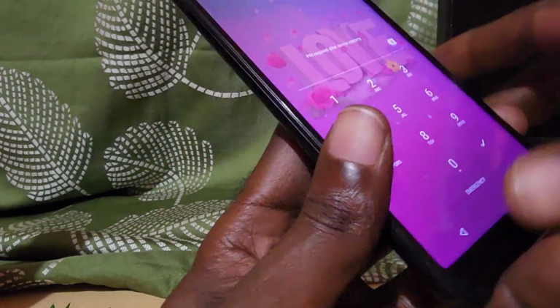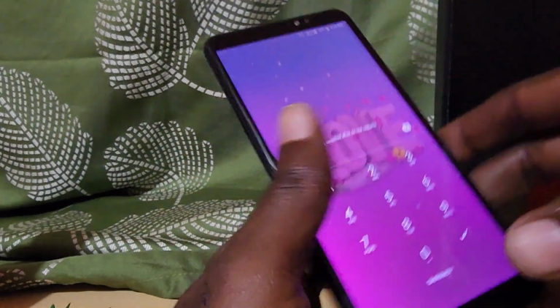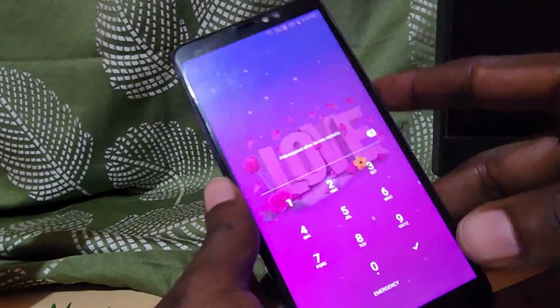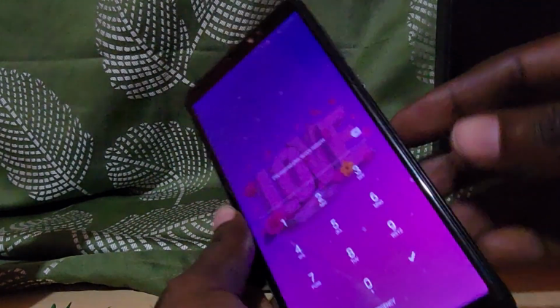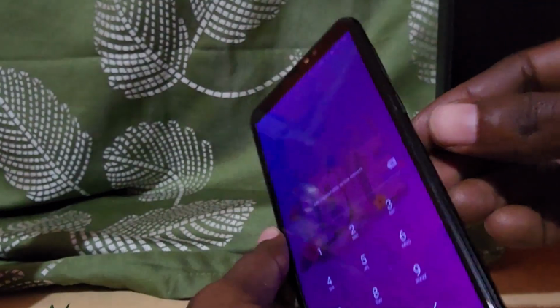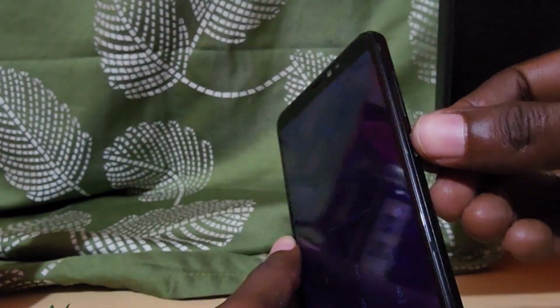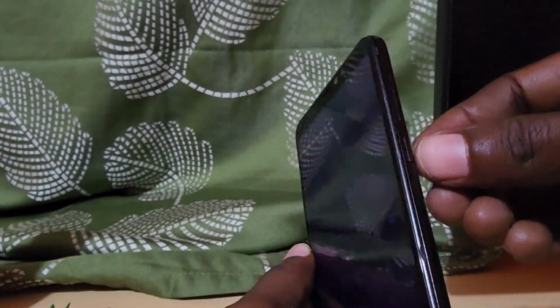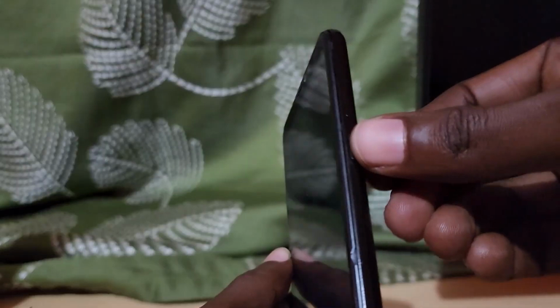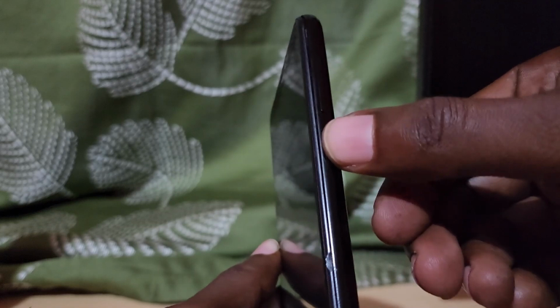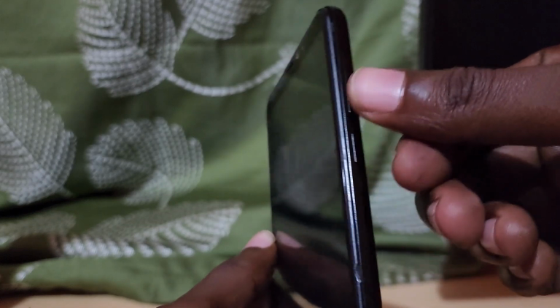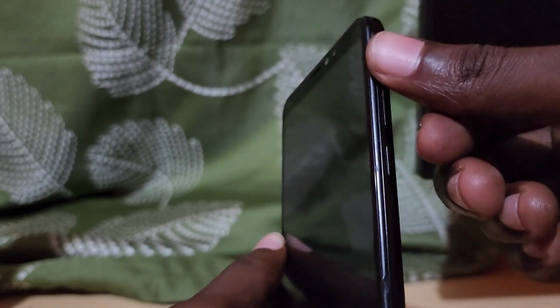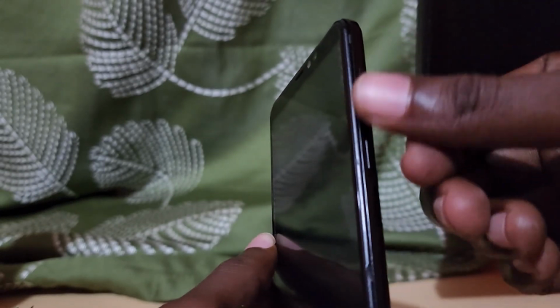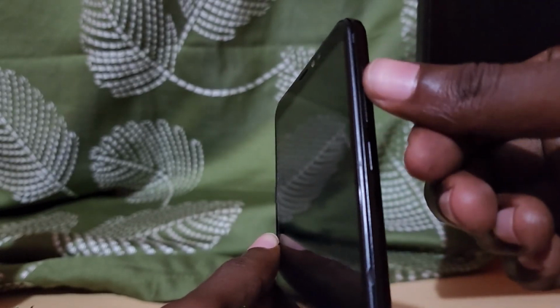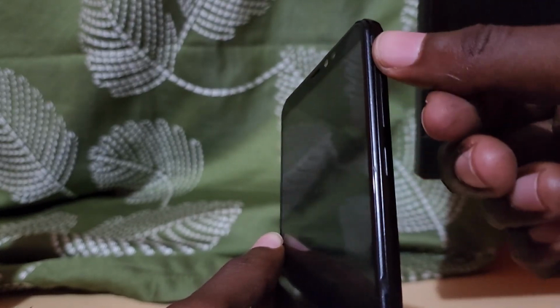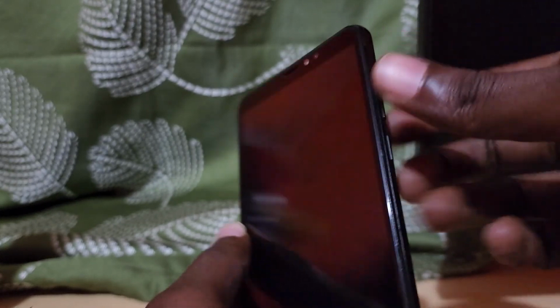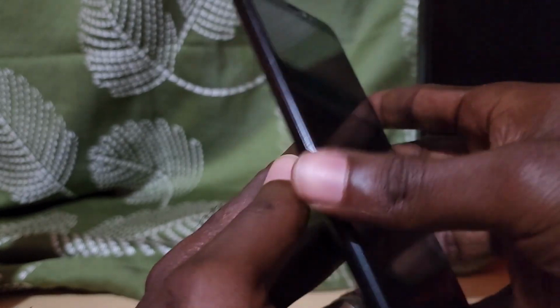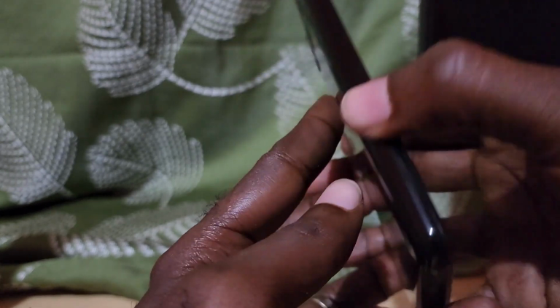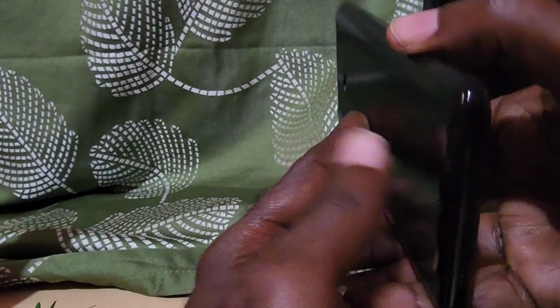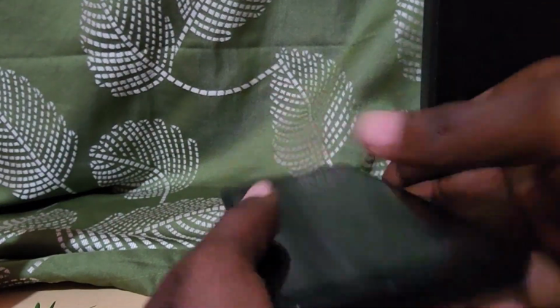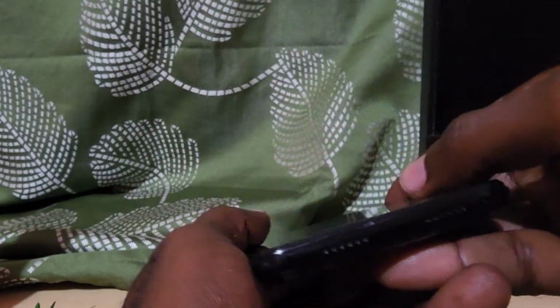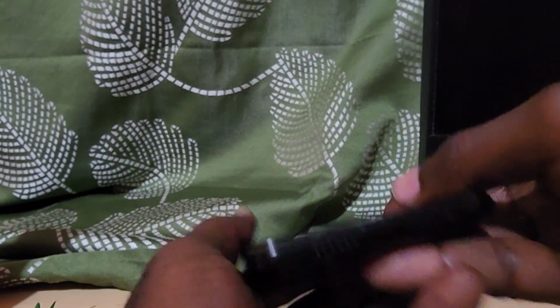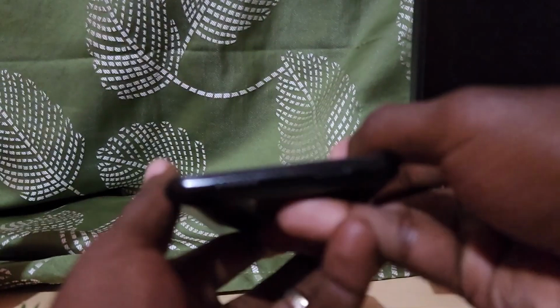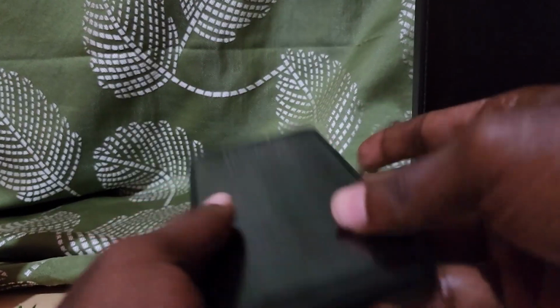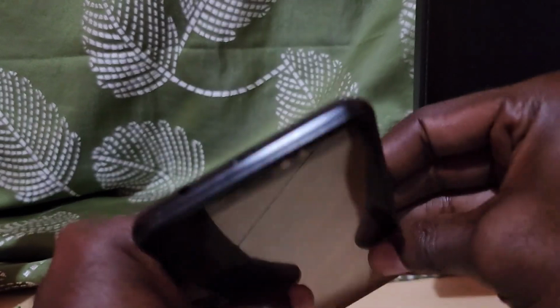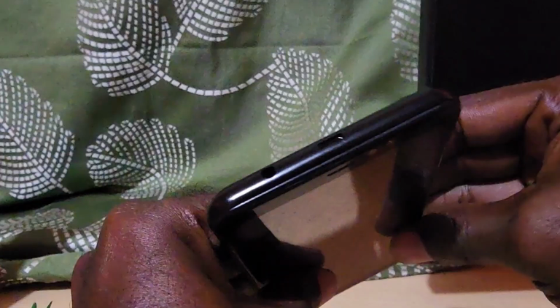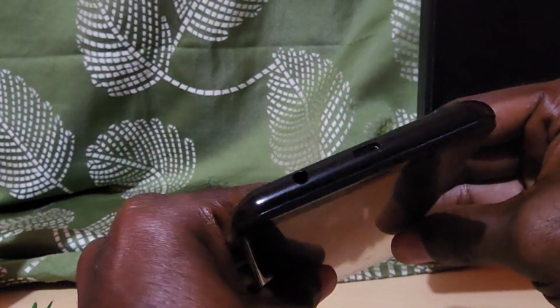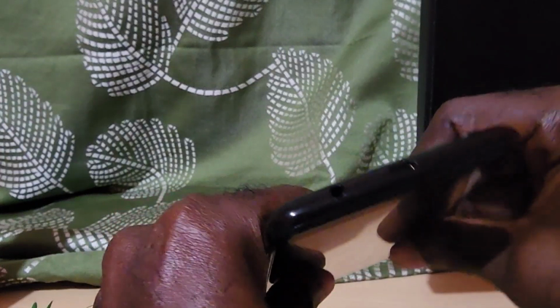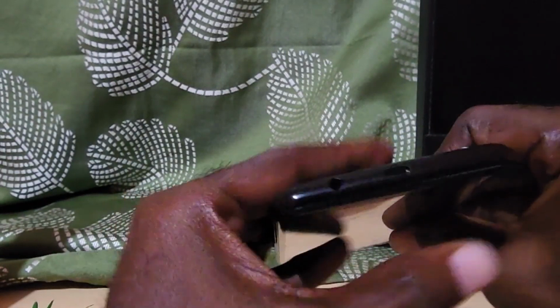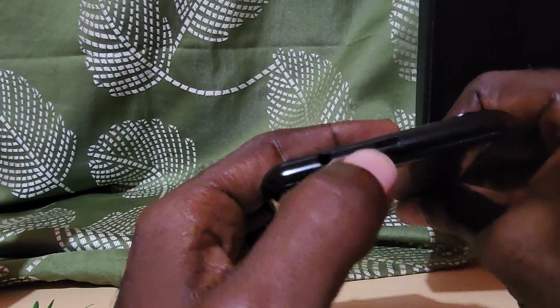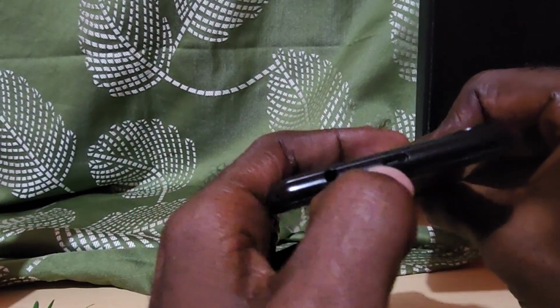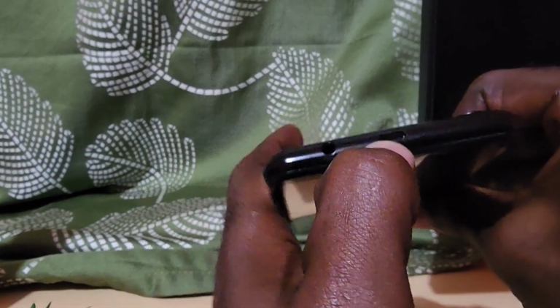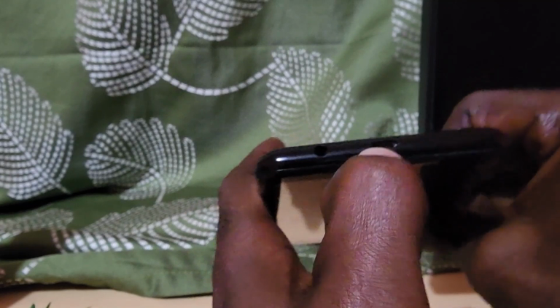This involves using the physical keys on the device. Please note that we're going to use the power and volume keys. In order to get into this mode, you're going to lose any data on your phone. As you can see, this is the Yunanu — in case you have a similar device, you can check out what the device looks like here.